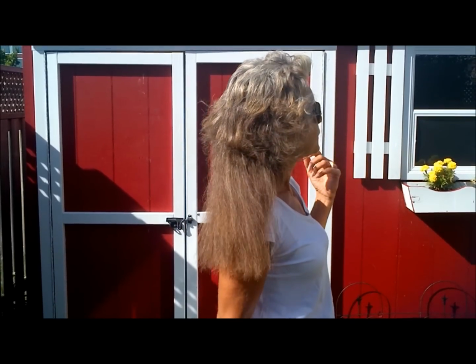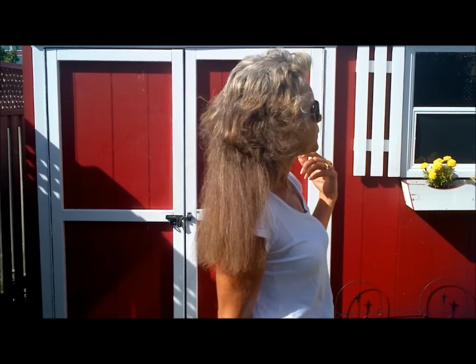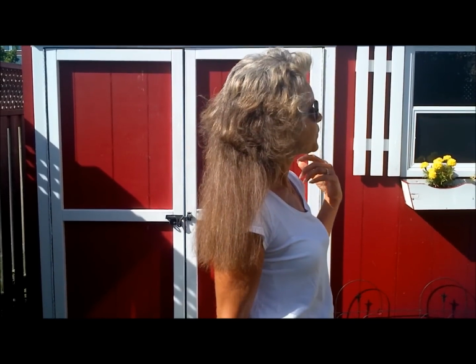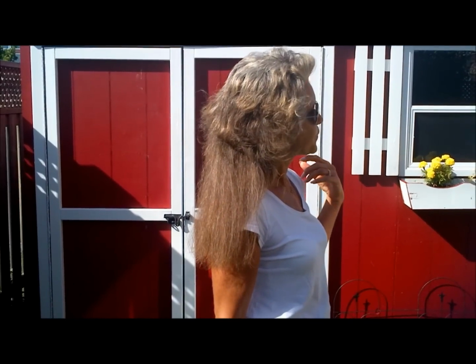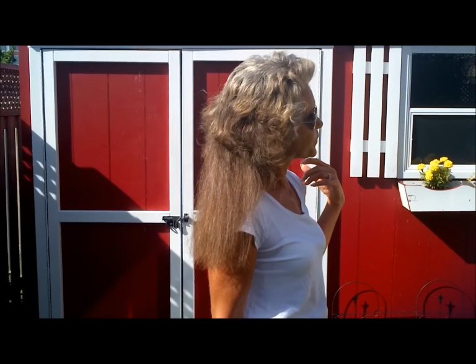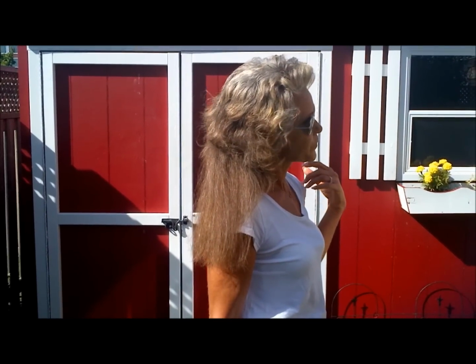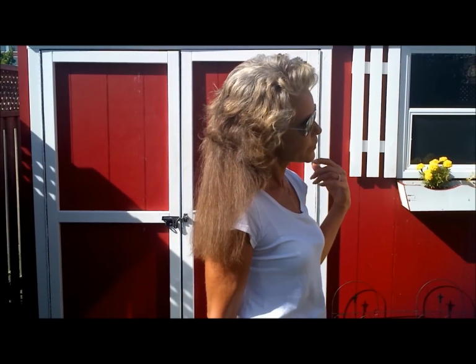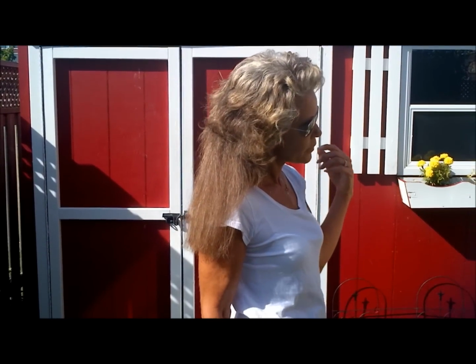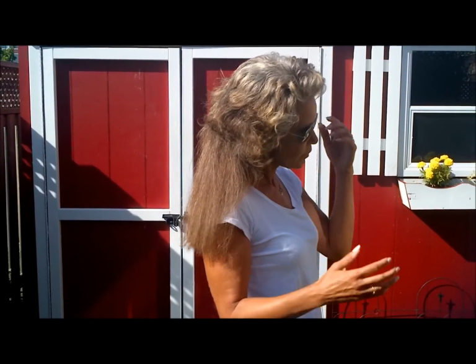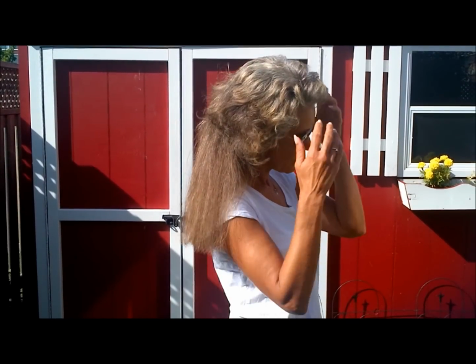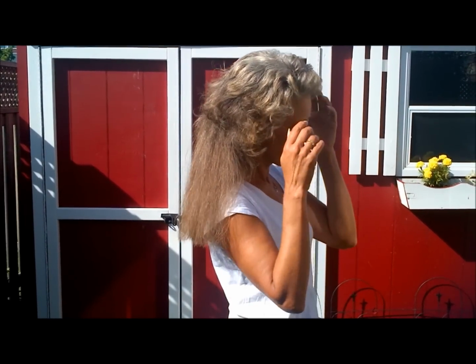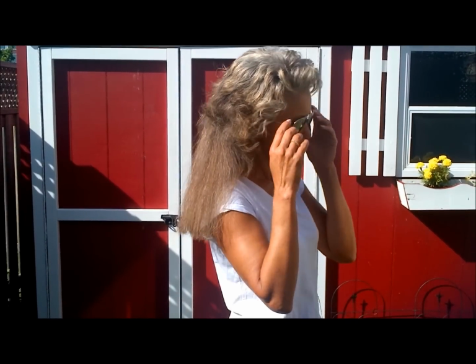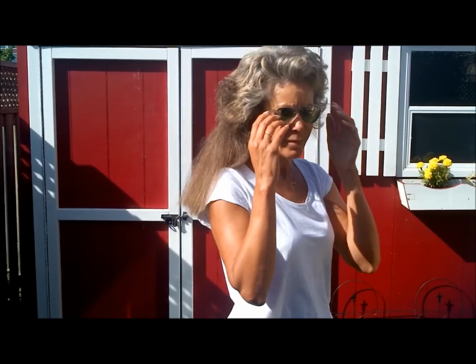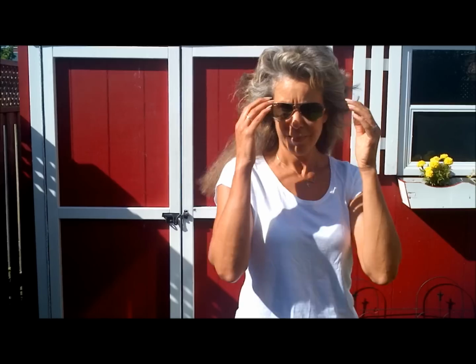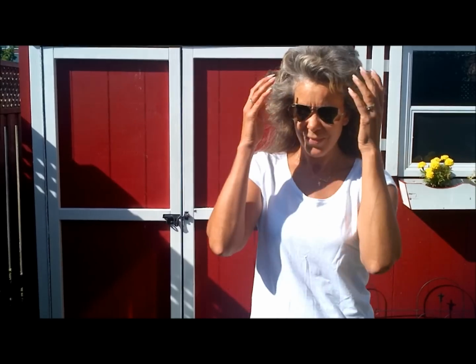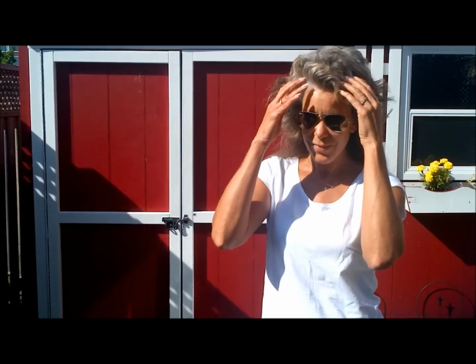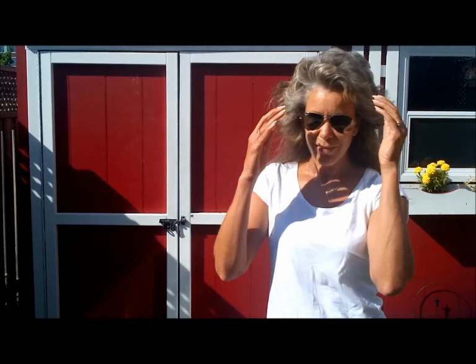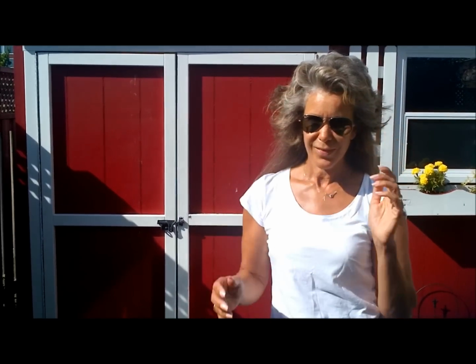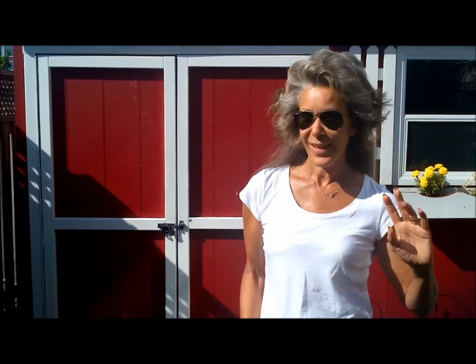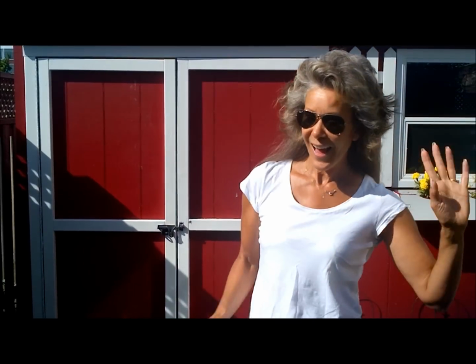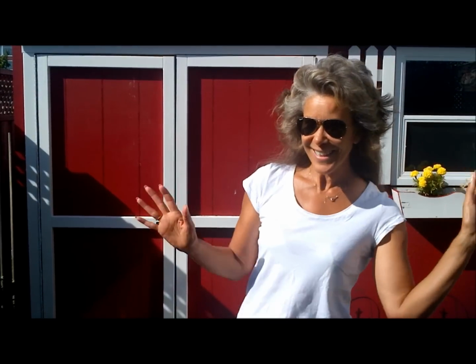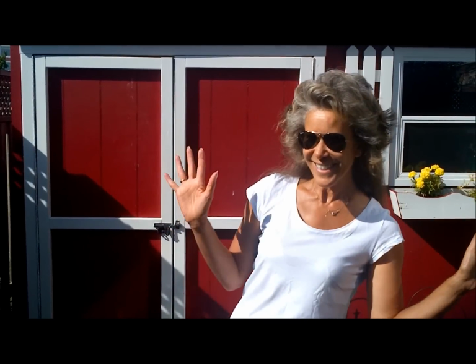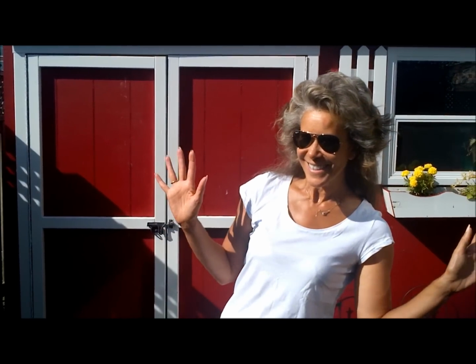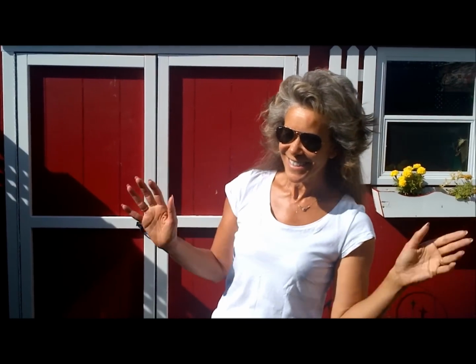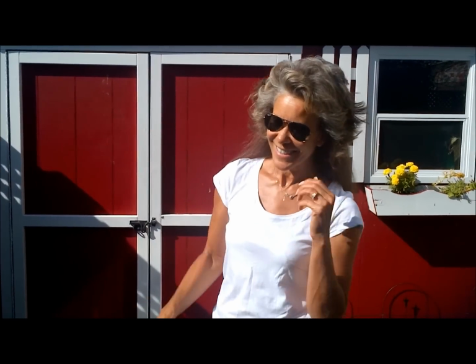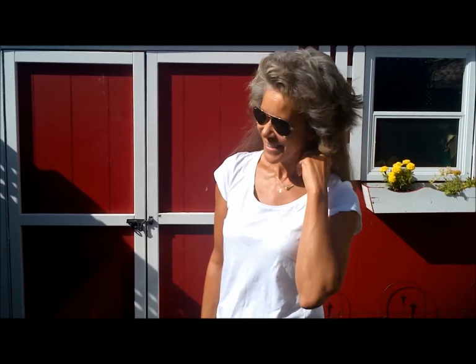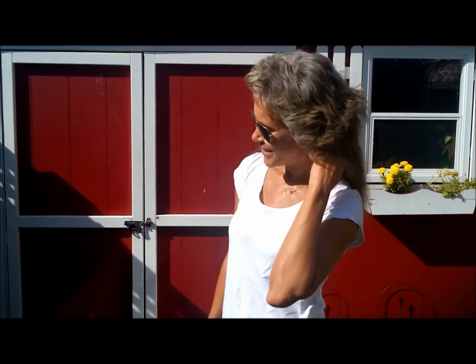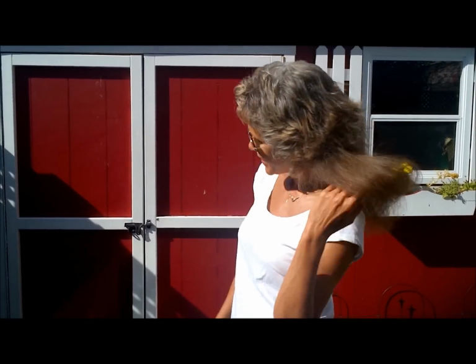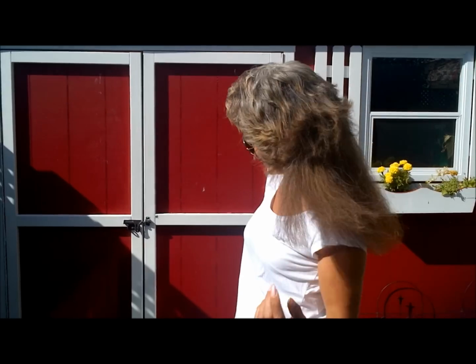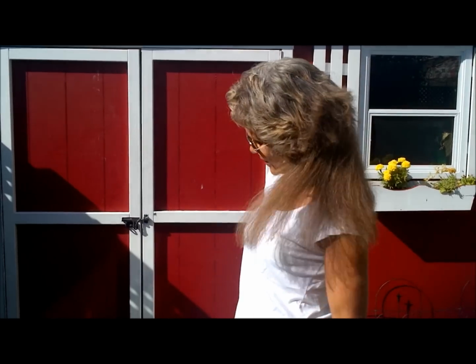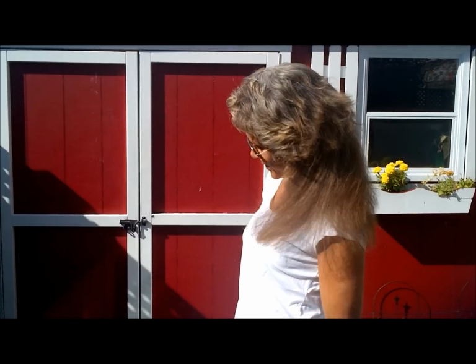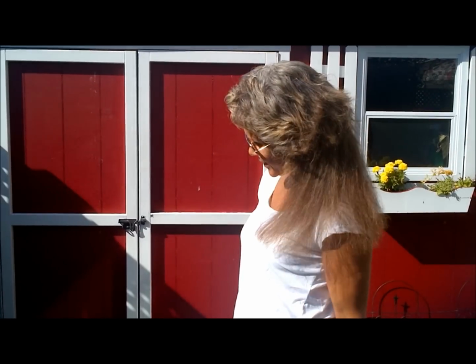So this is basically me checking my updates. You can see the back part — you can see how much it's grown. It's really grown a lot.